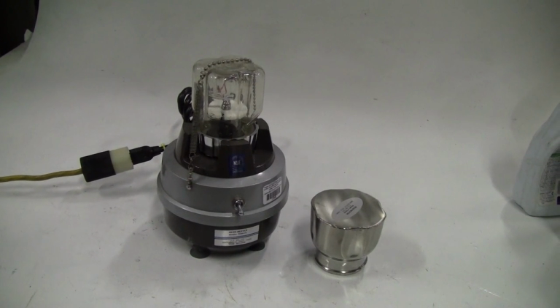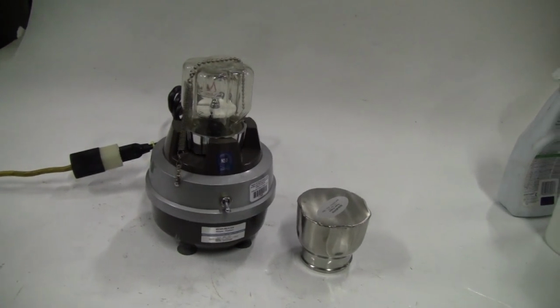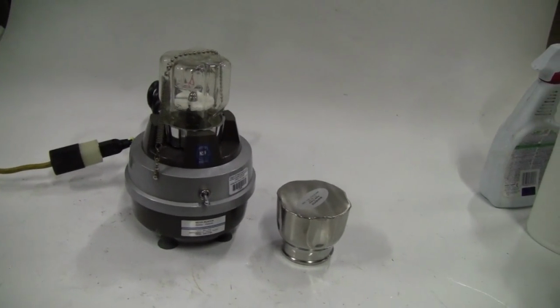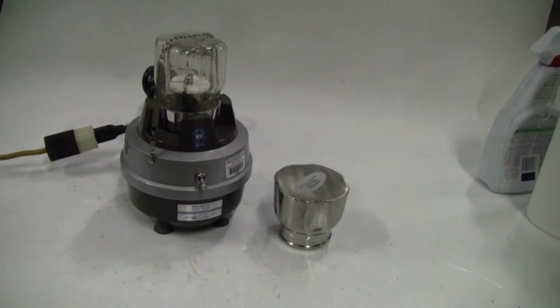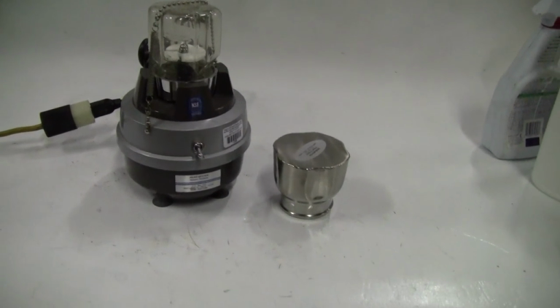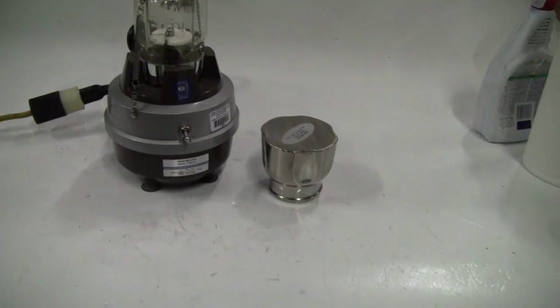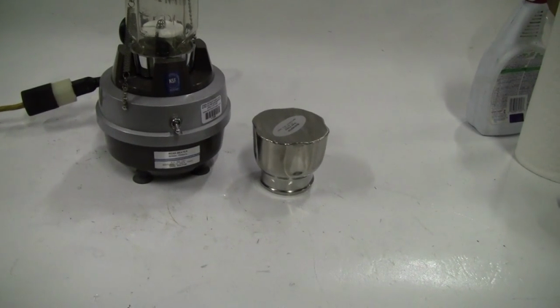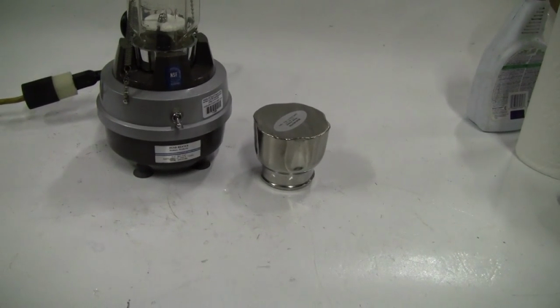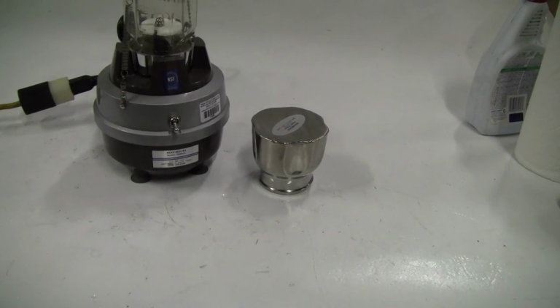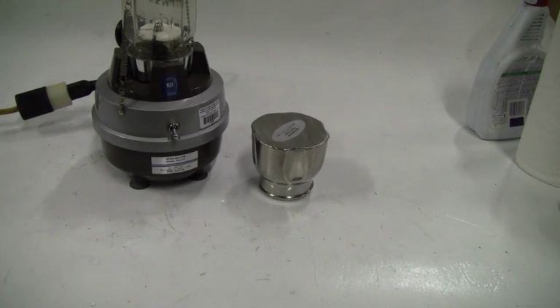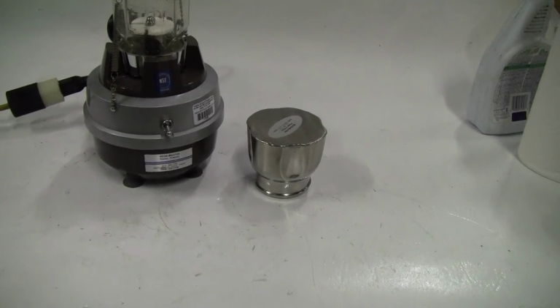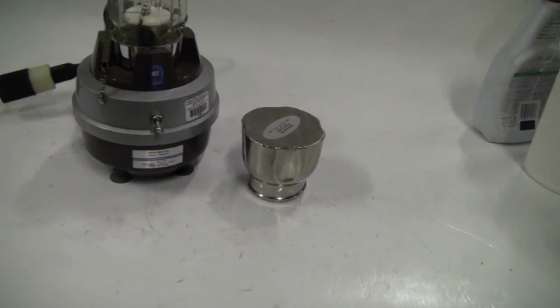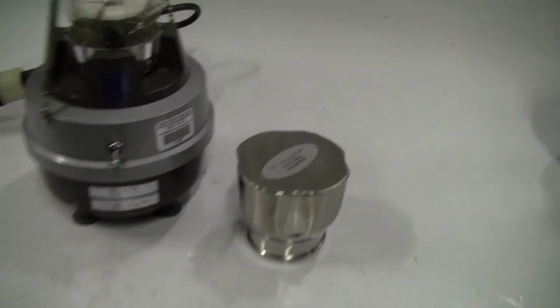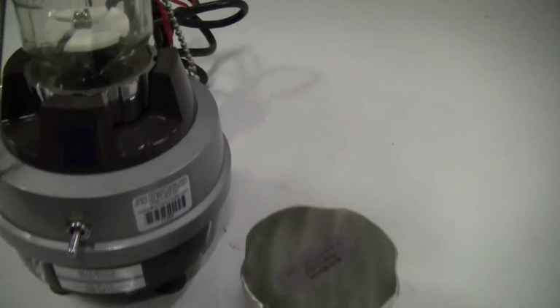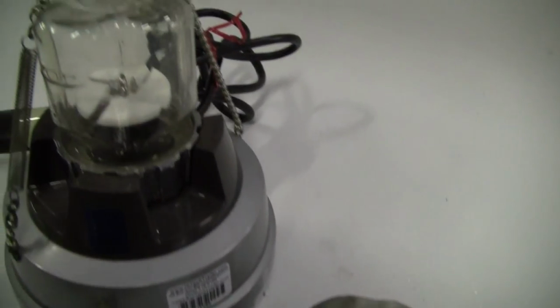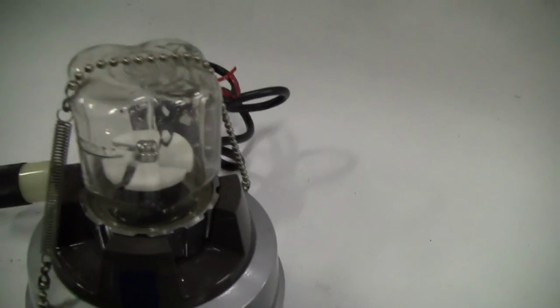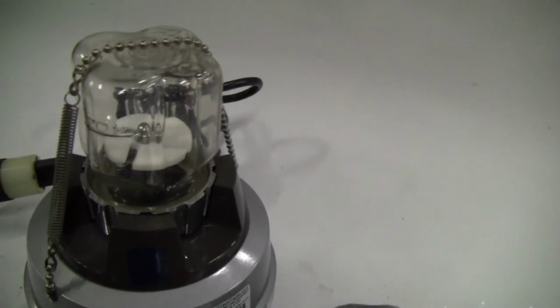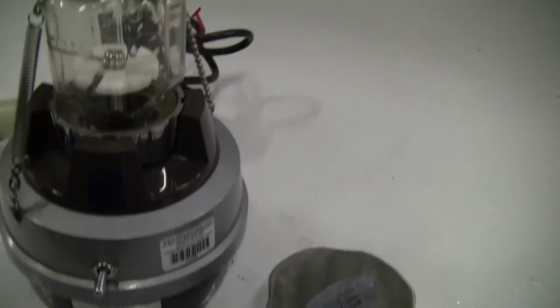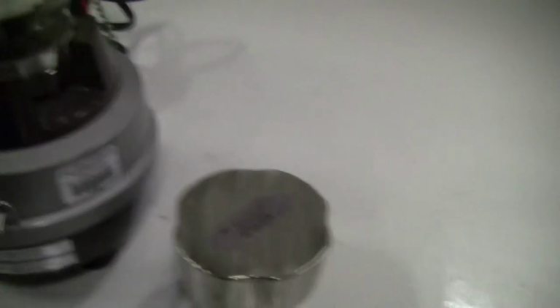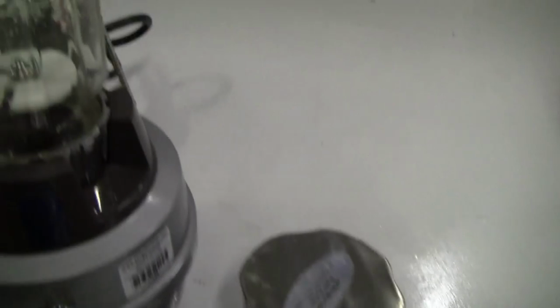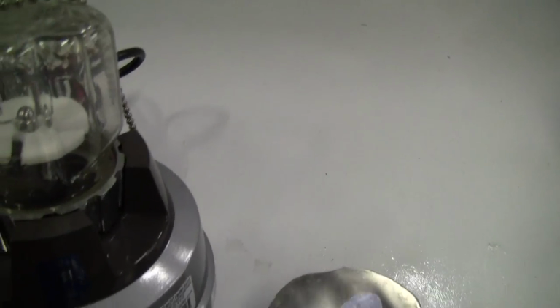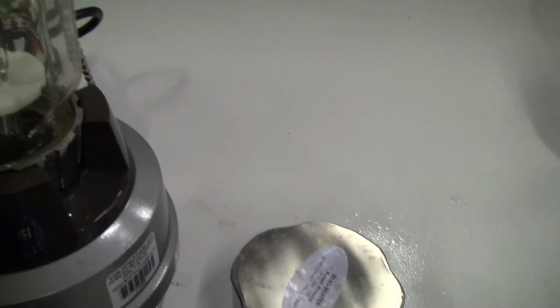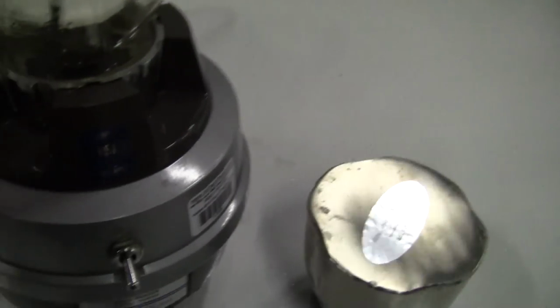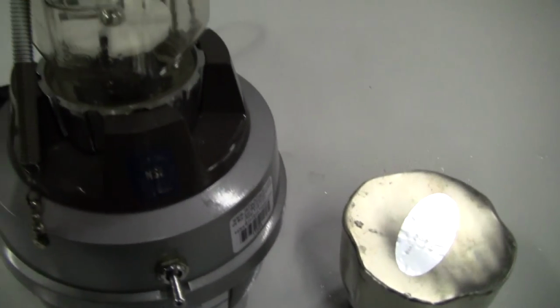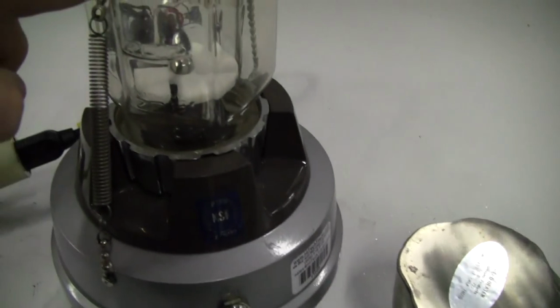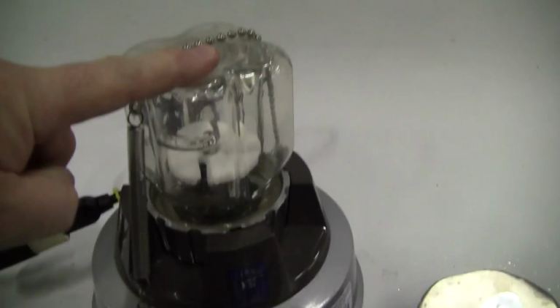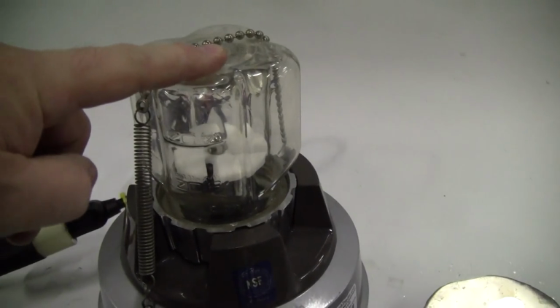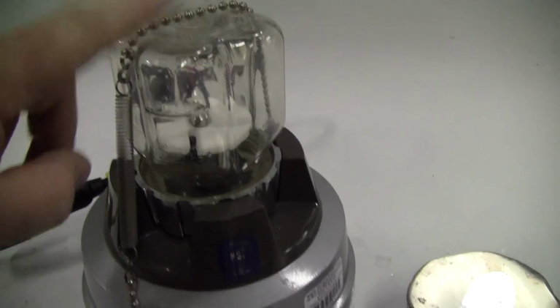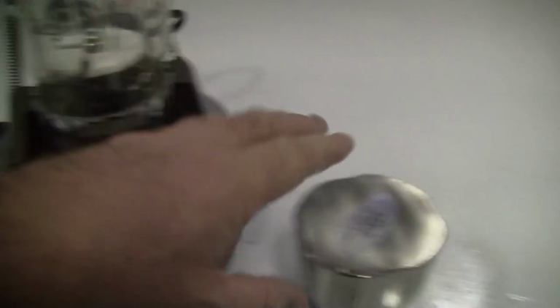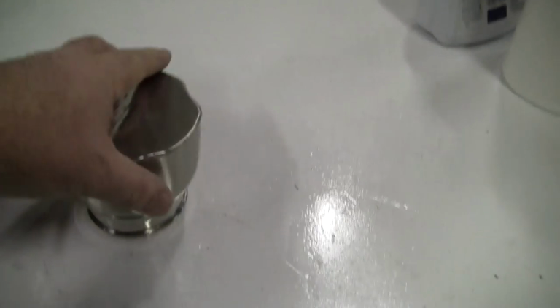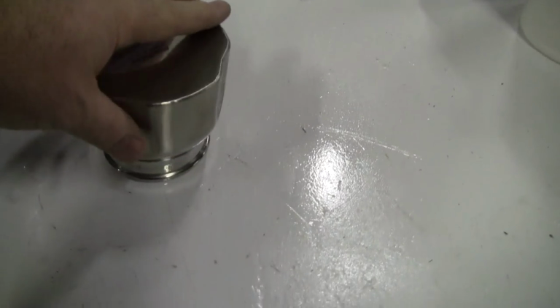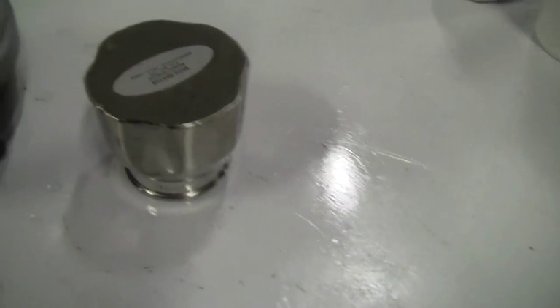Hi, this is Jim from High Tech Trader. Today we're looking at the Biospec Mini Bead Beater. This has a single speed. It comes with two different chambers, 350 milliliter, one a plastic one and one a stainless steel.